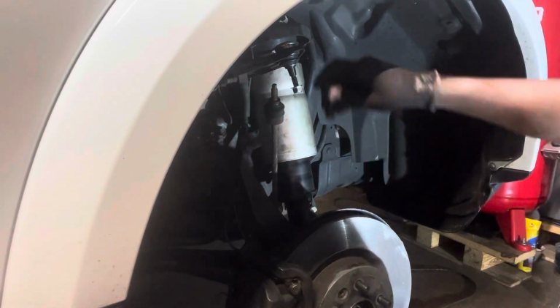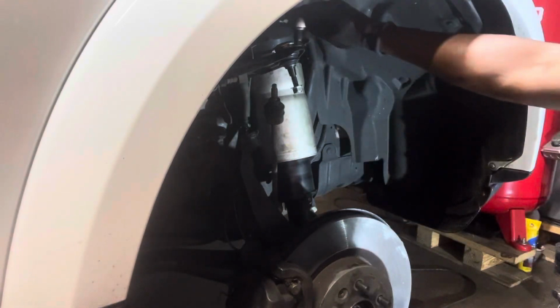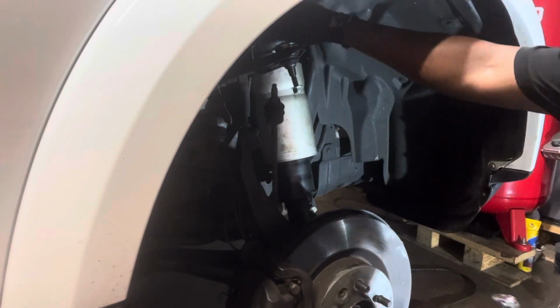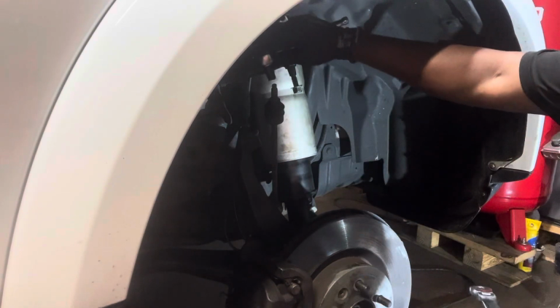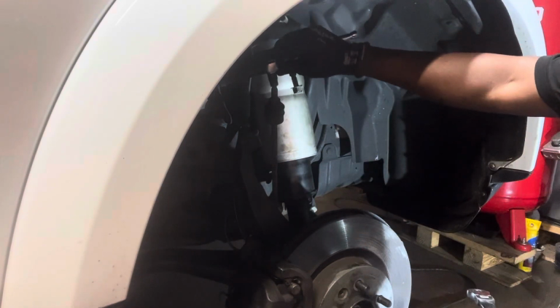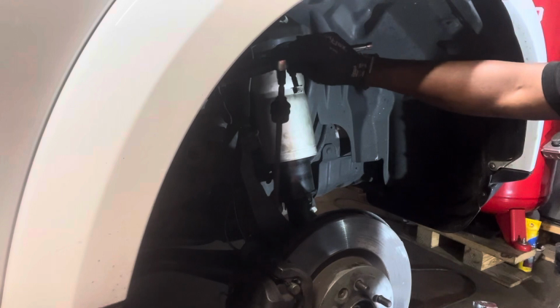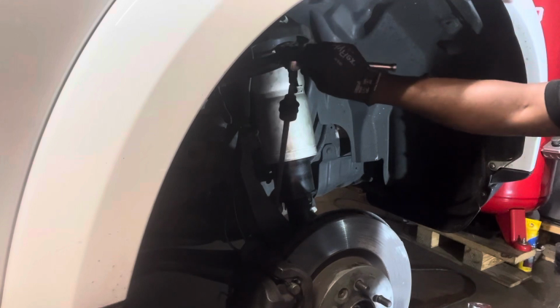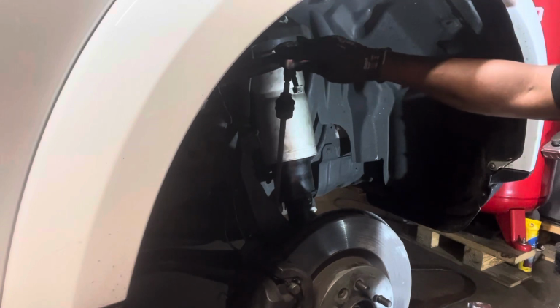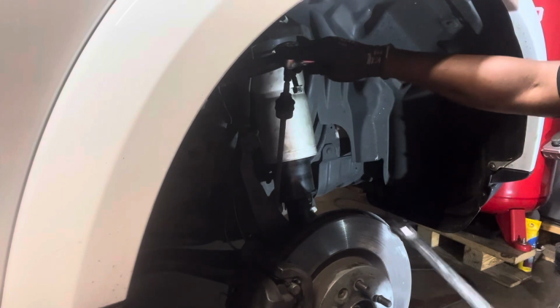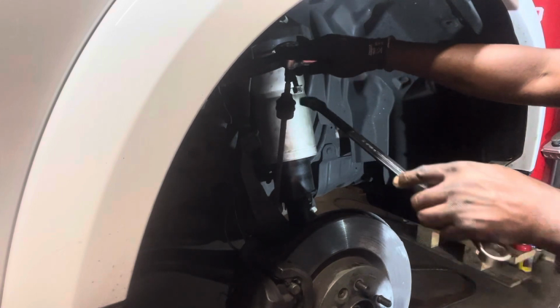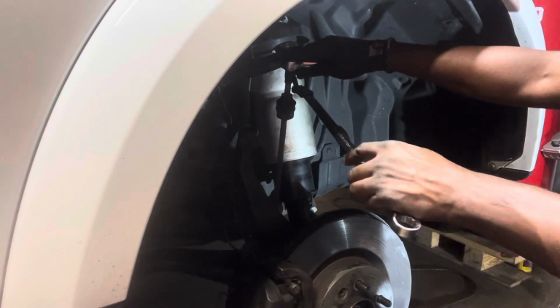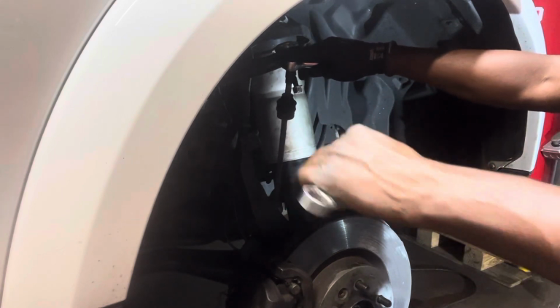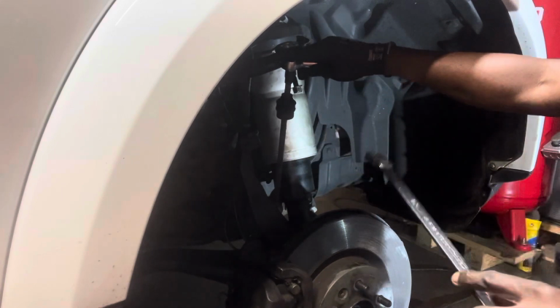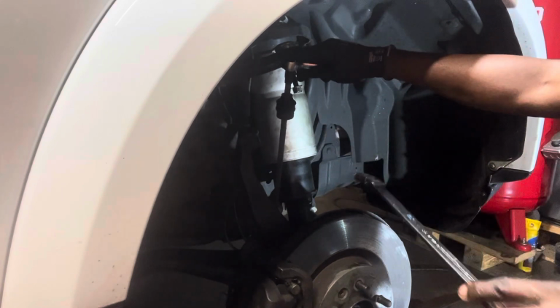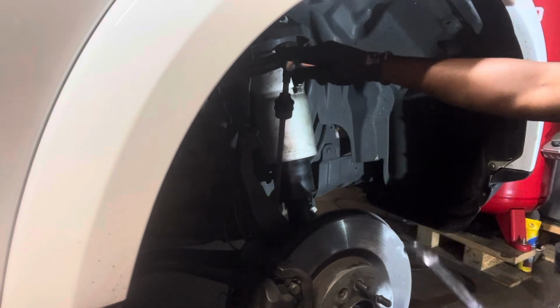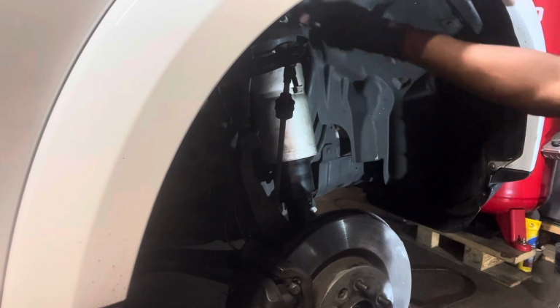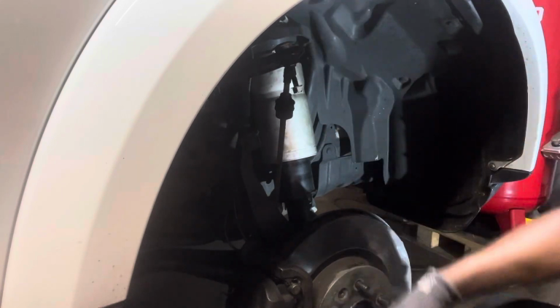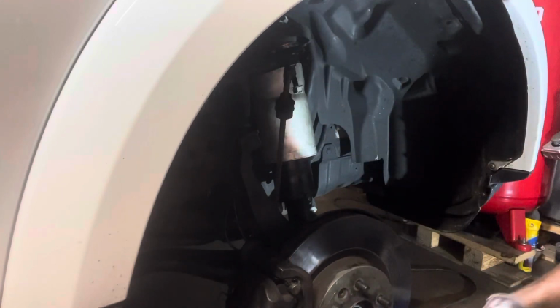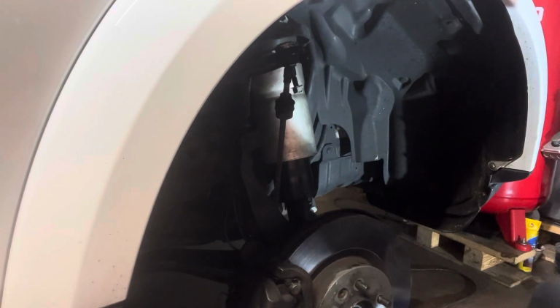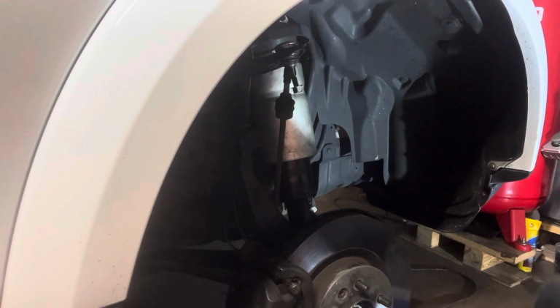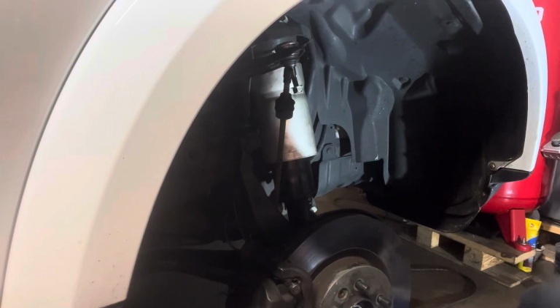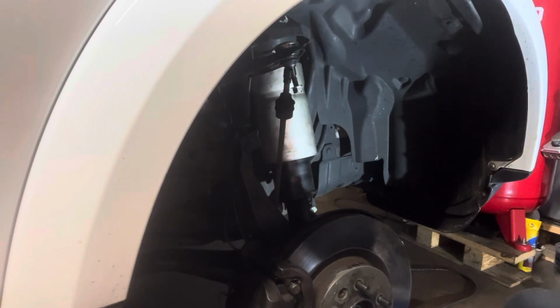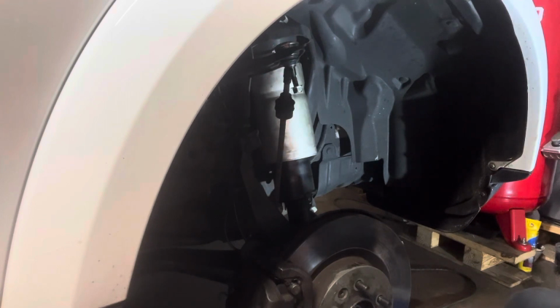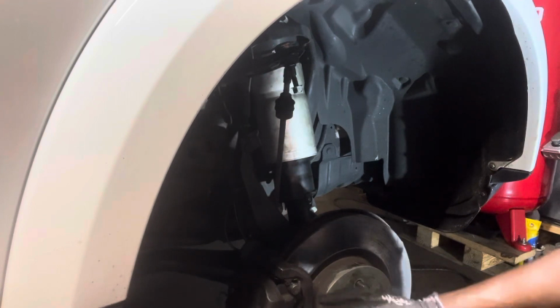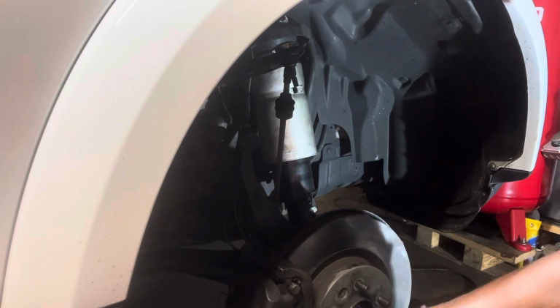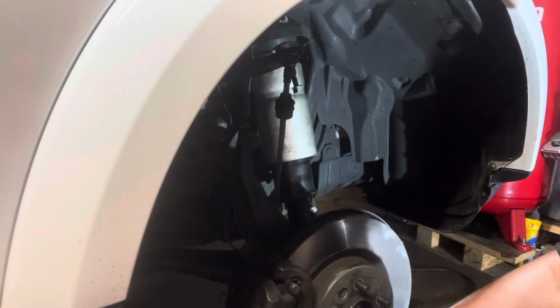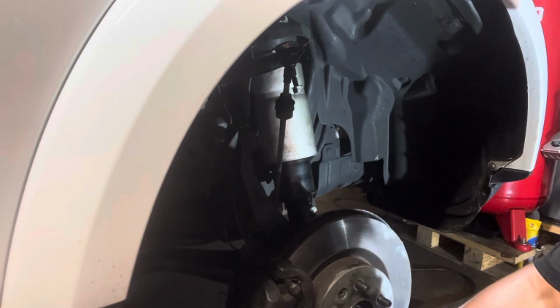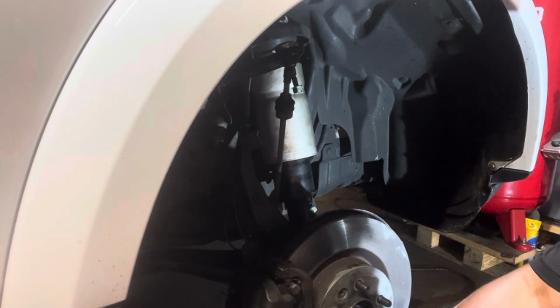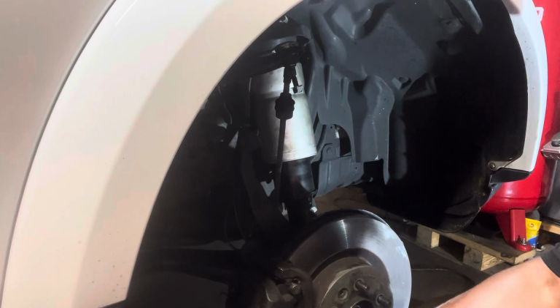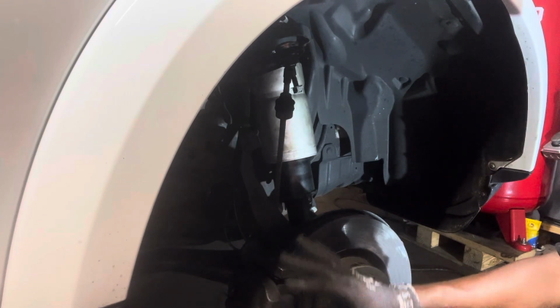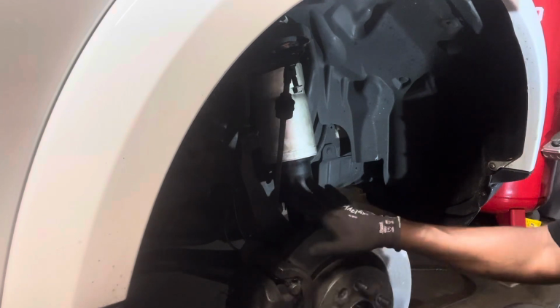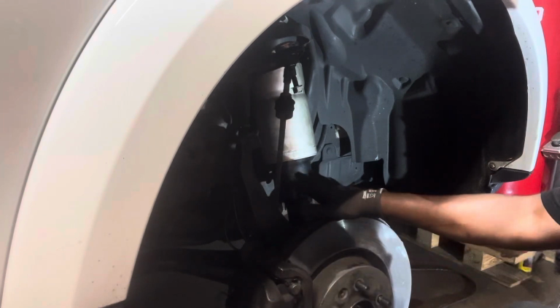You put the 12mm E-Torx on top of it, right here on top, and then you turn it to release it. After you release it, put the vehicle on the jack stand with the tire under, because you don't want to mess up the axle.